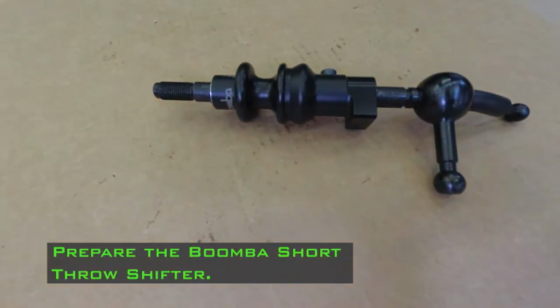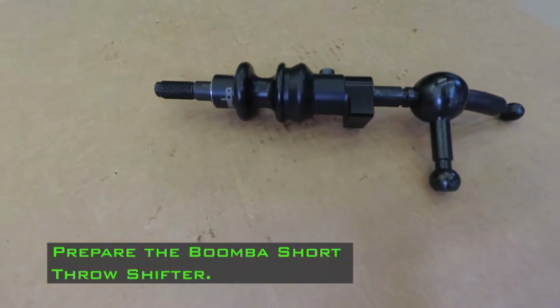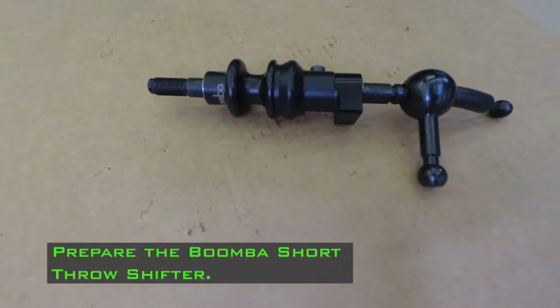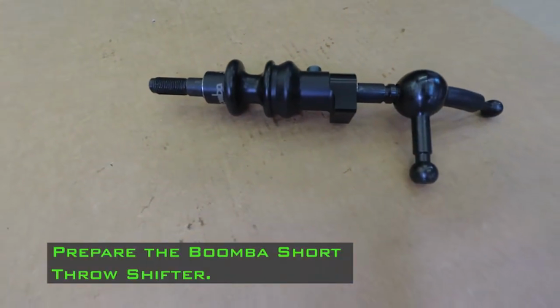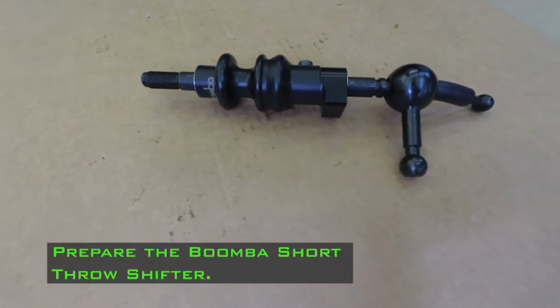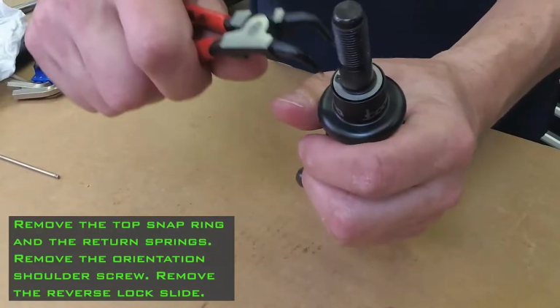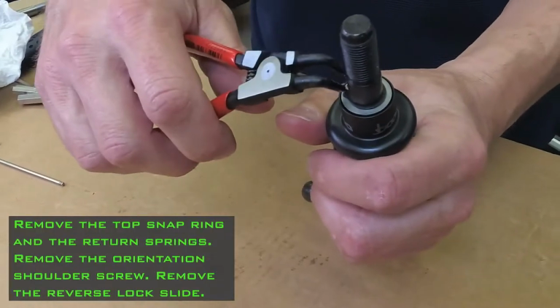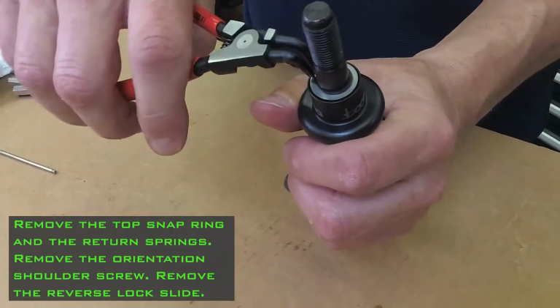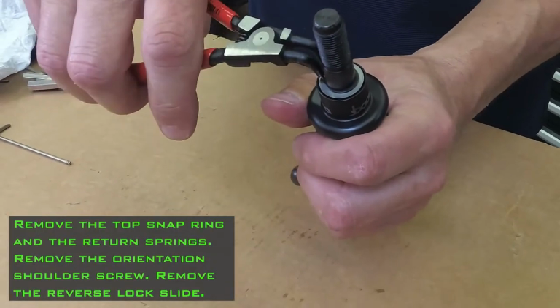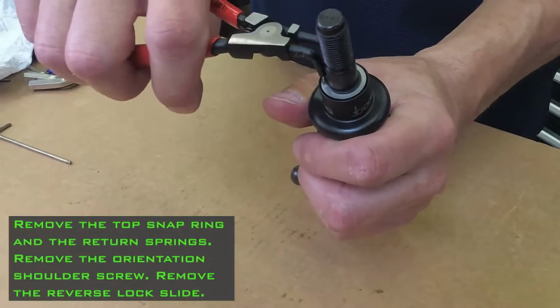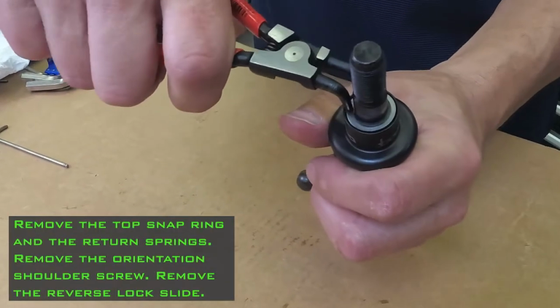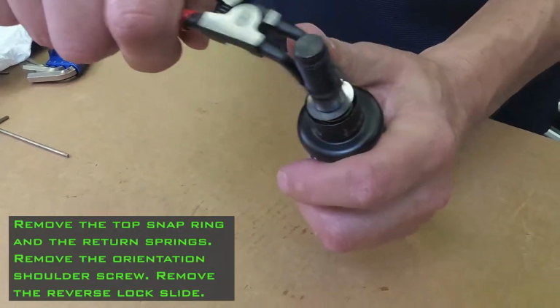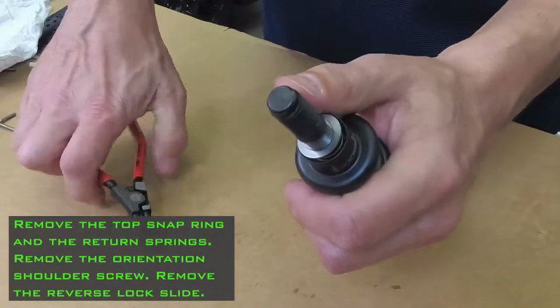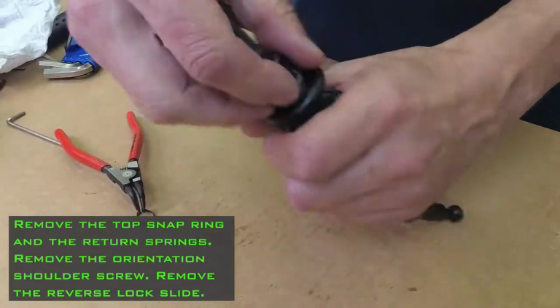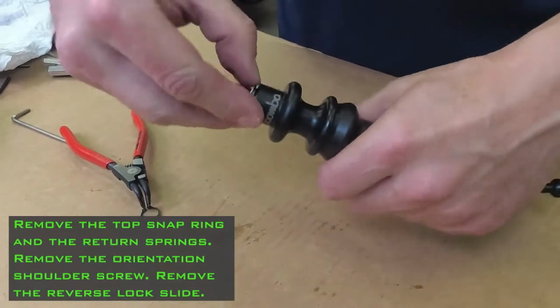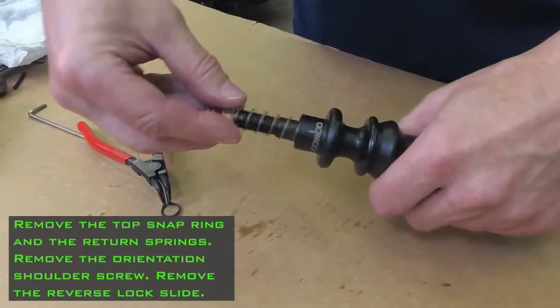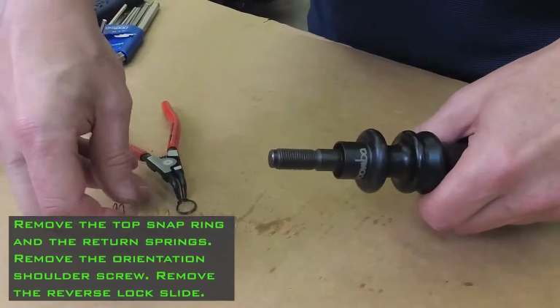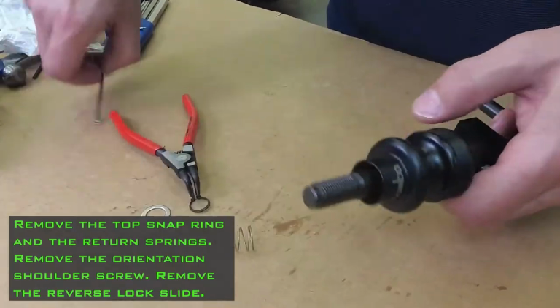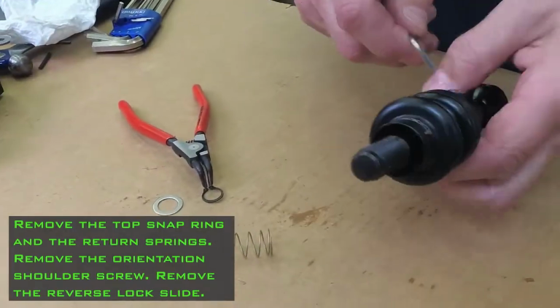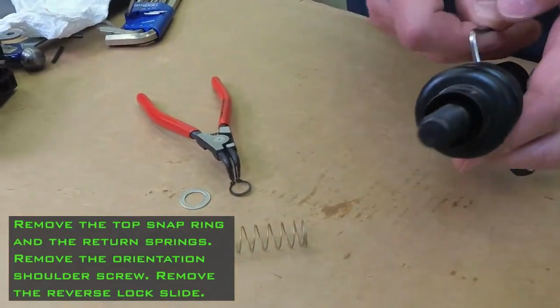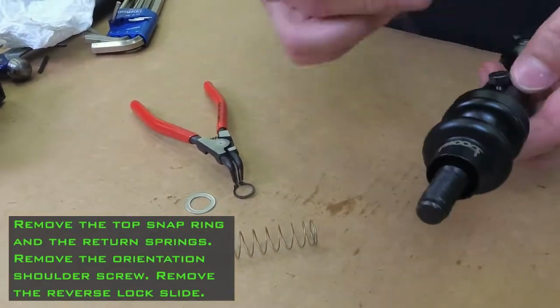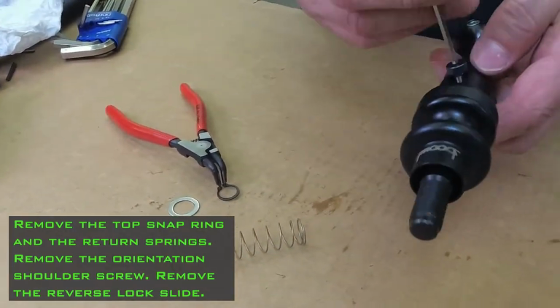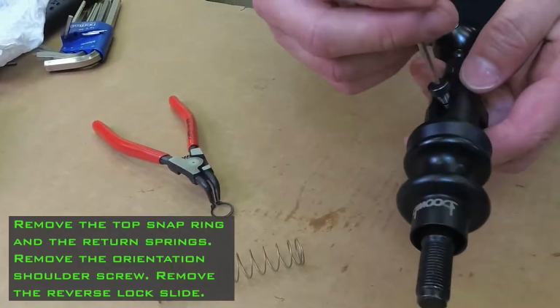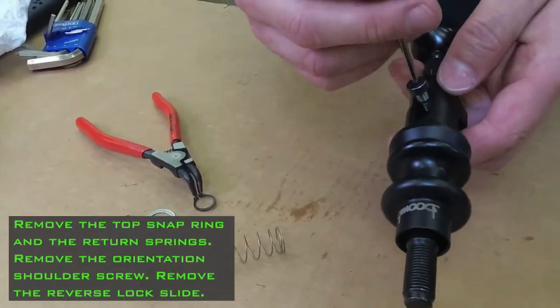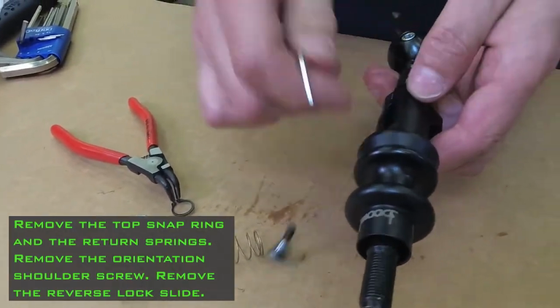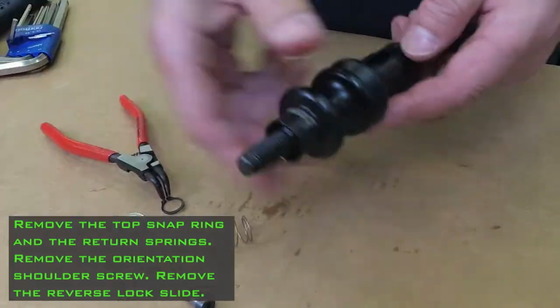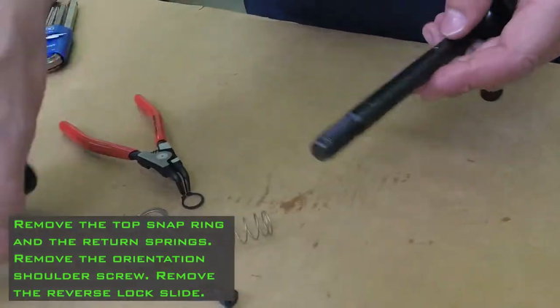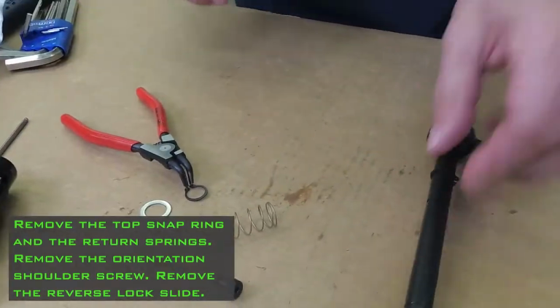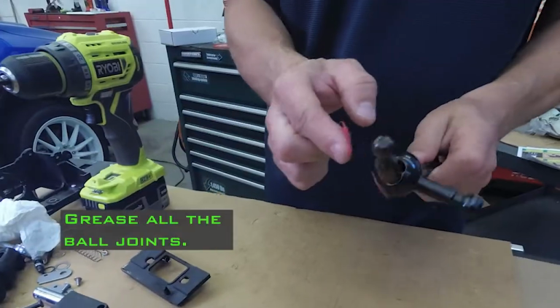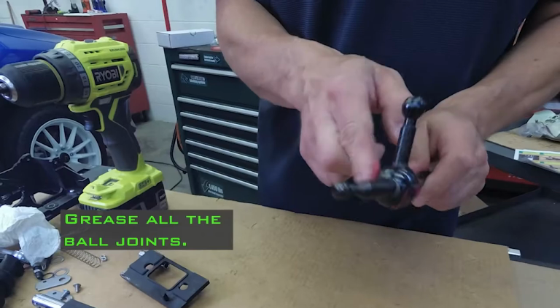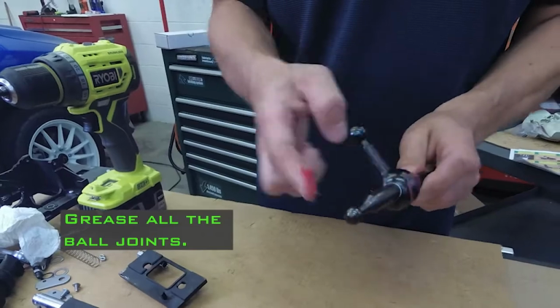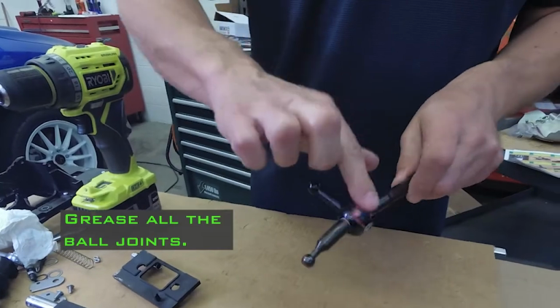Prepare the Boomba short throw shifter. Remove the top snap ring and the return springs. Remove the orientation shoulder screw. Remove the reverse lock slide.